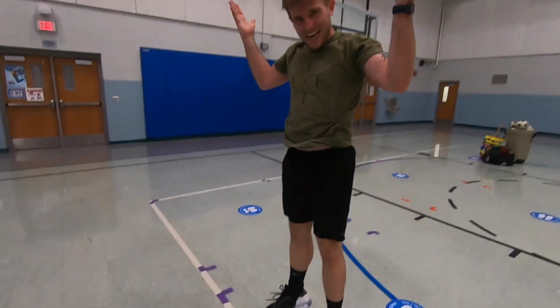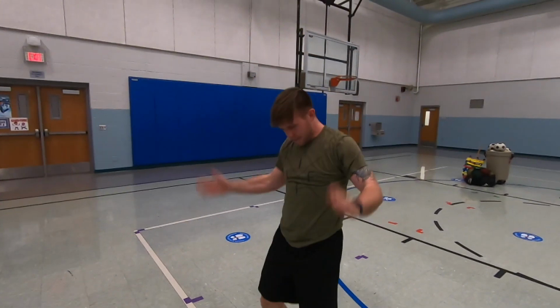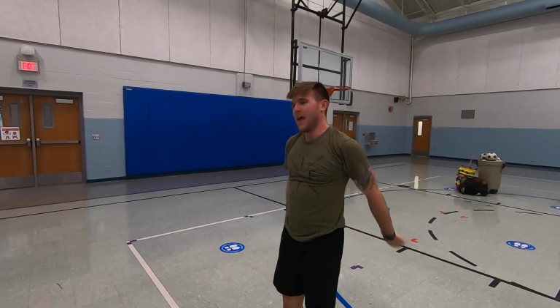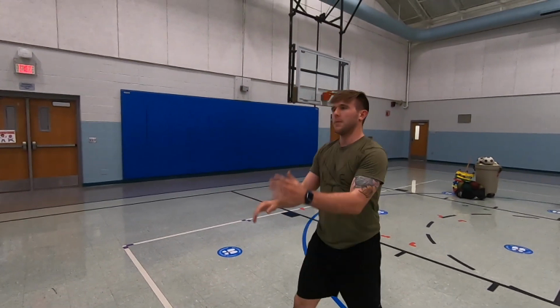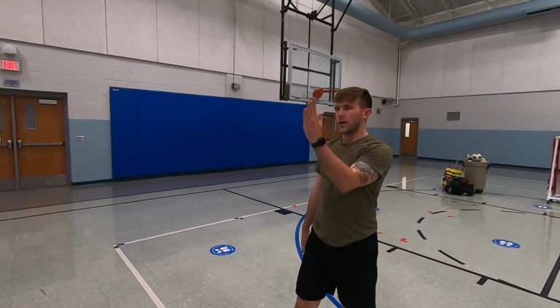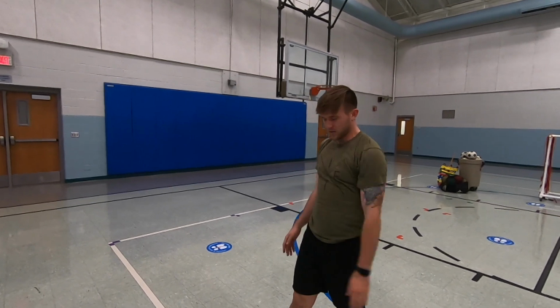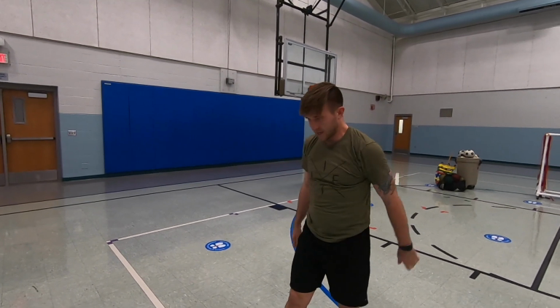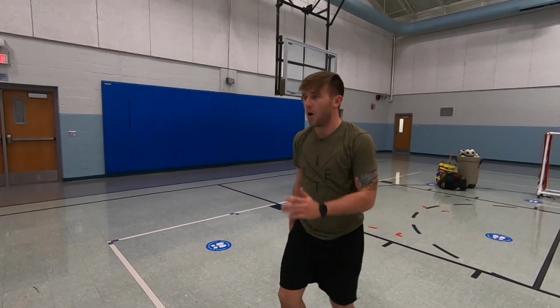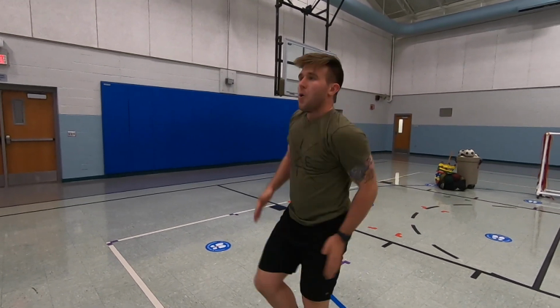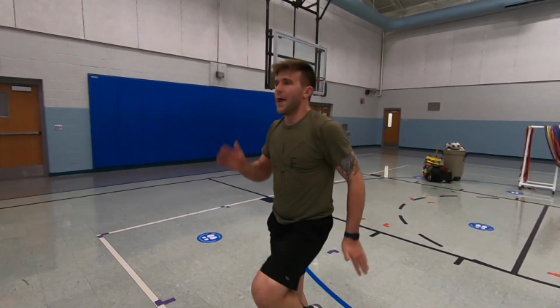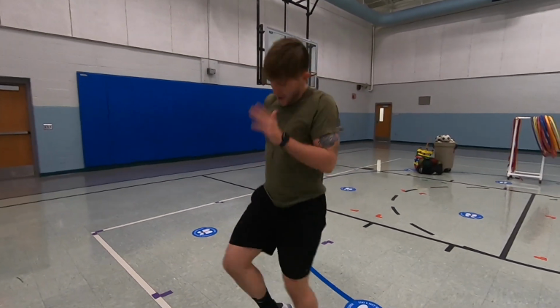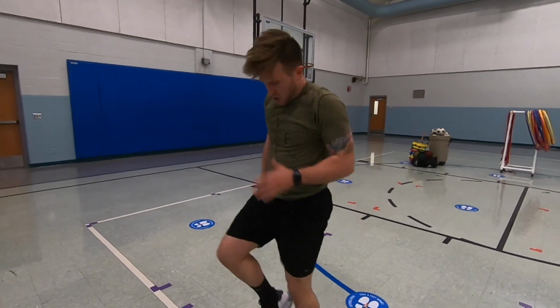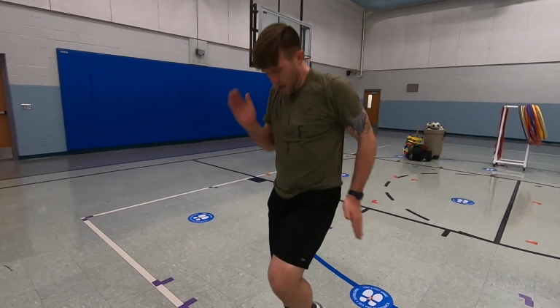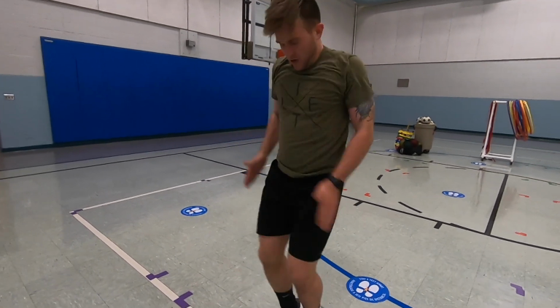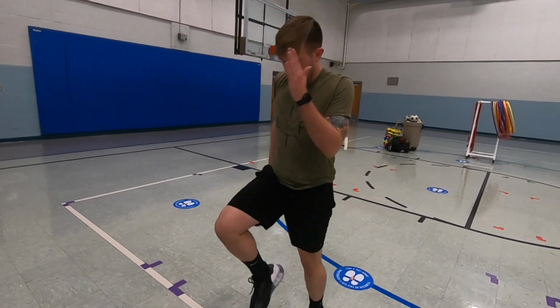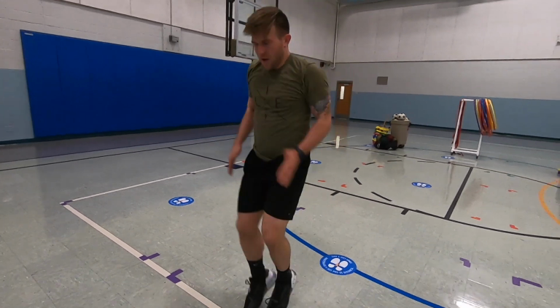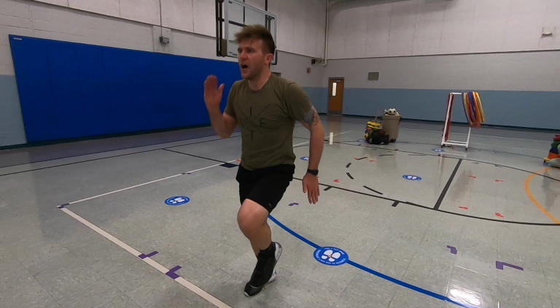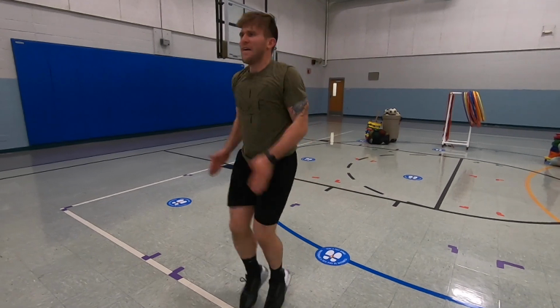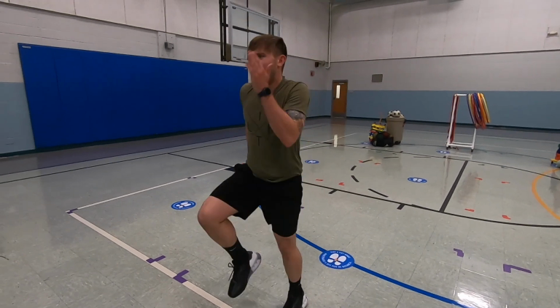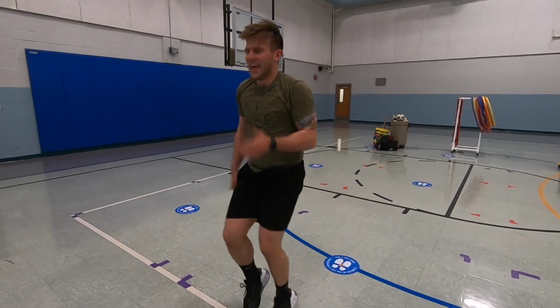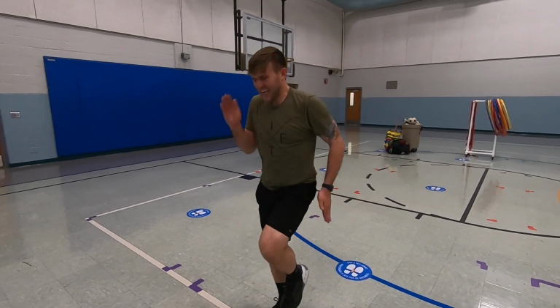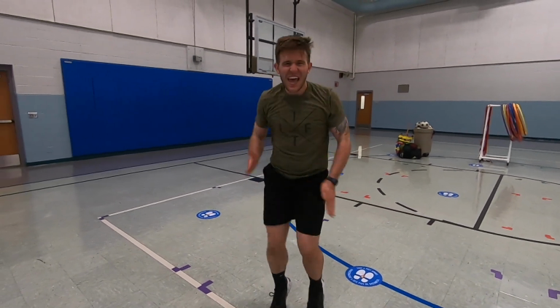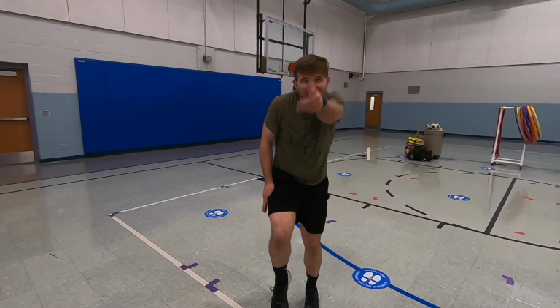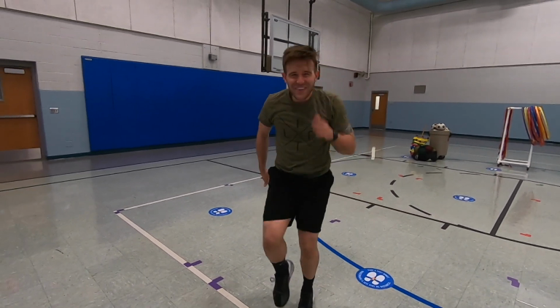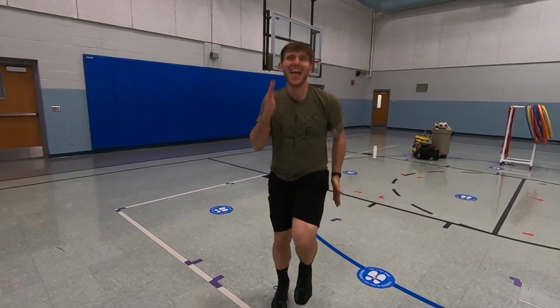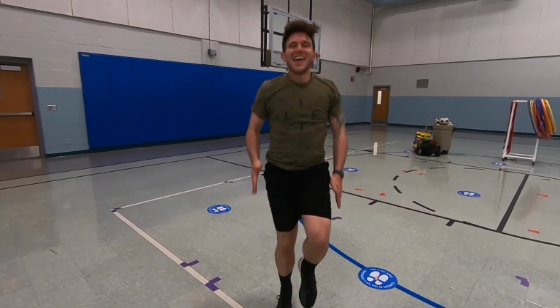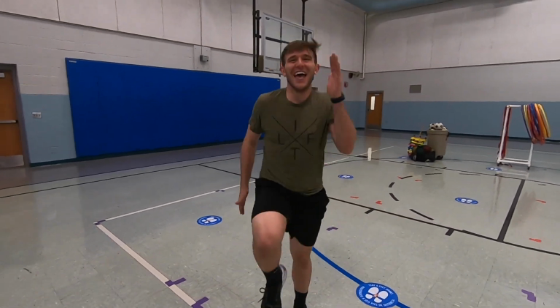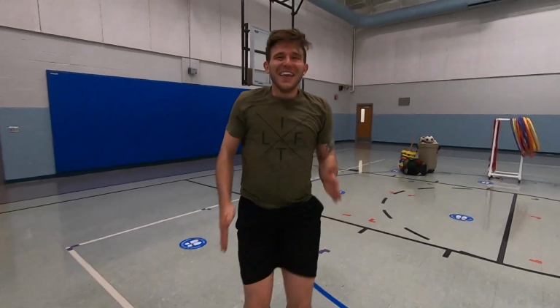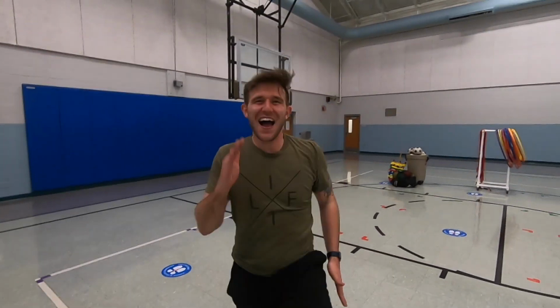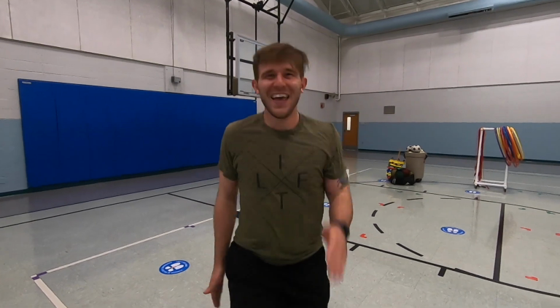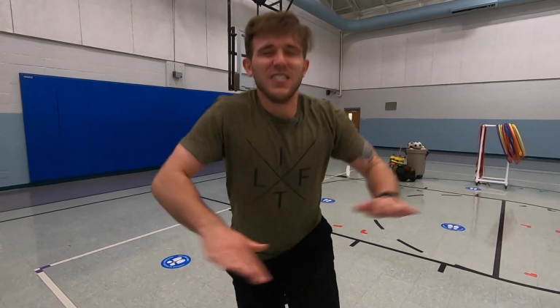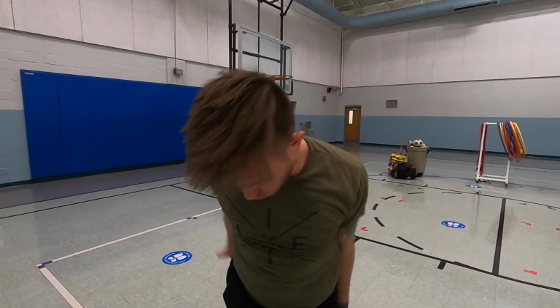Now stand up — we're going to be jogging in place for ten seconds. Here we go: one, two, three, four, five, six, seven, eight, nine, ten!